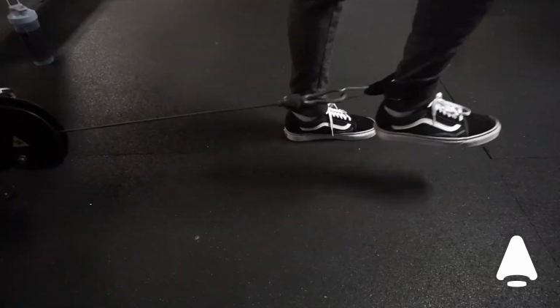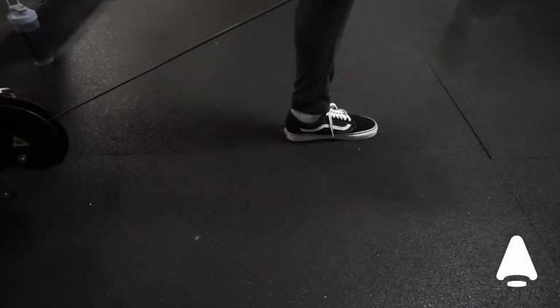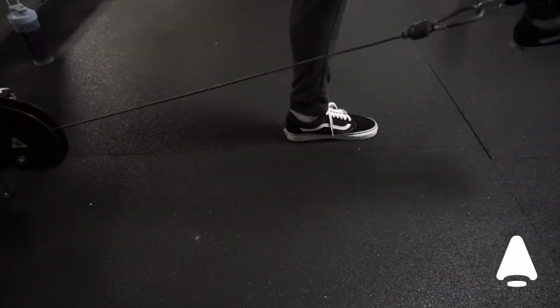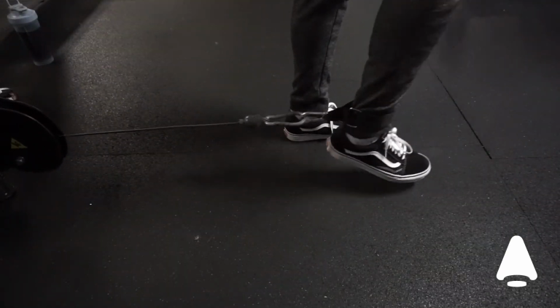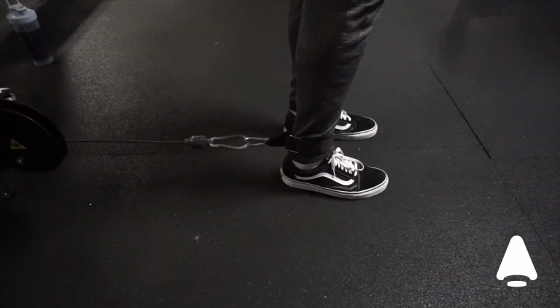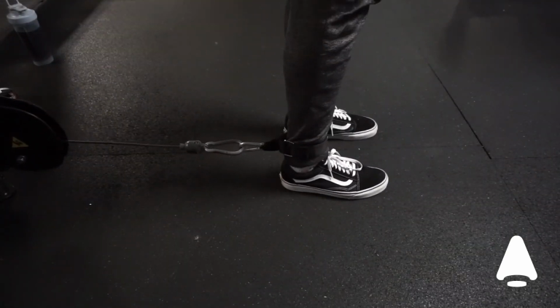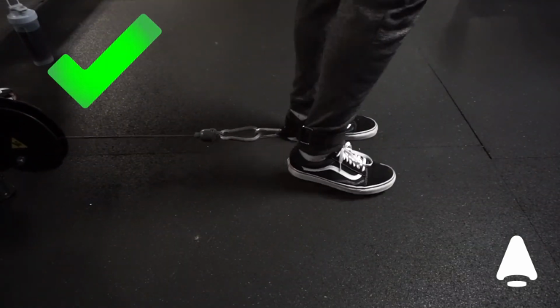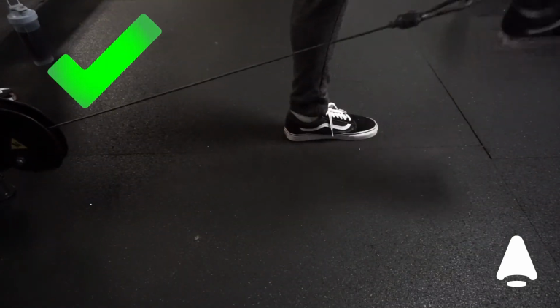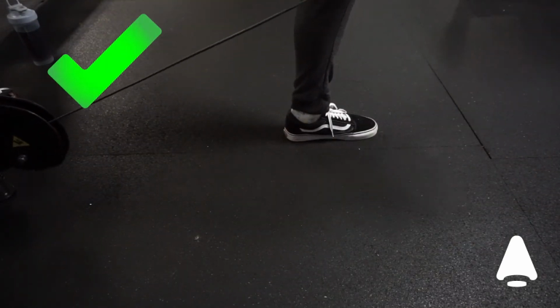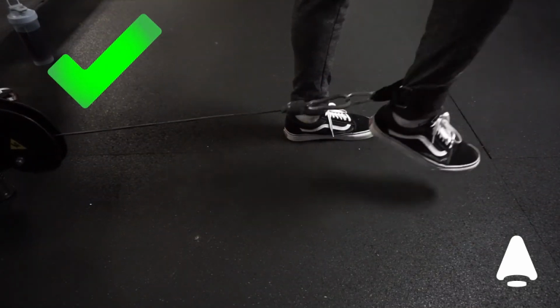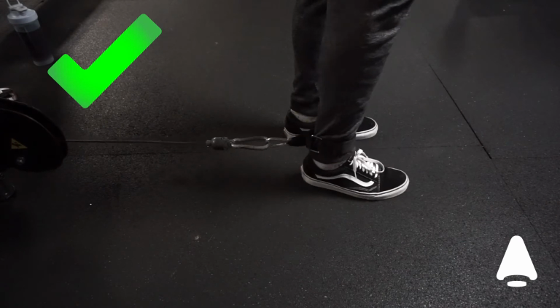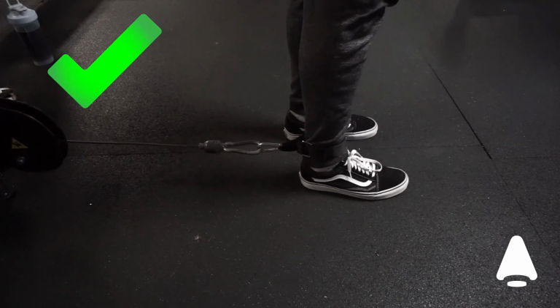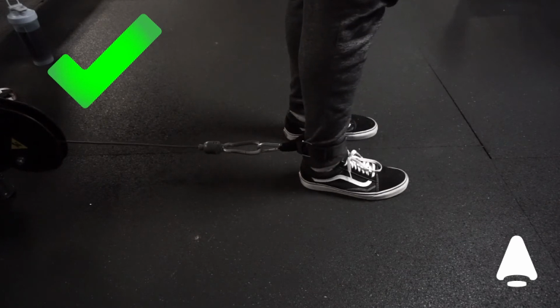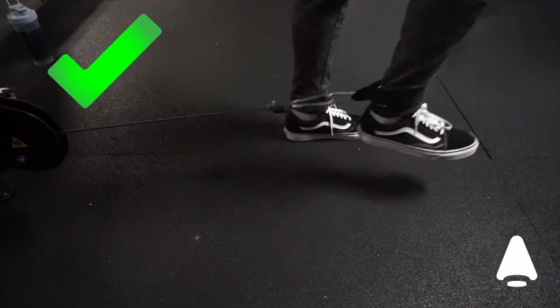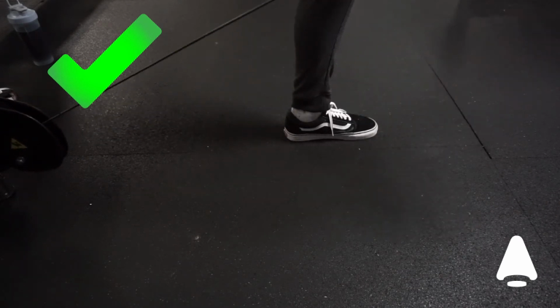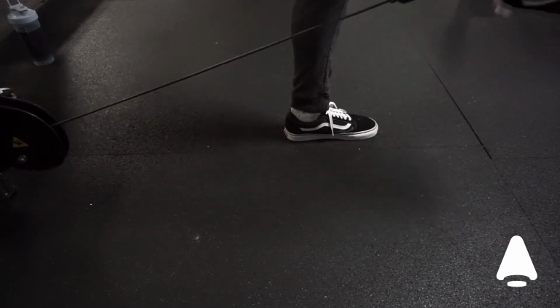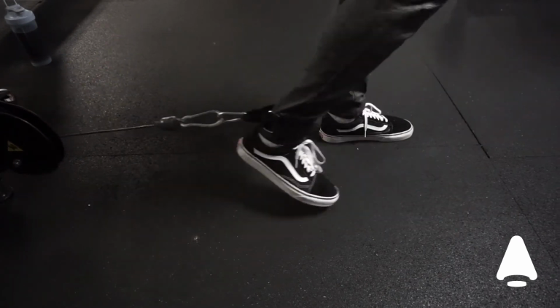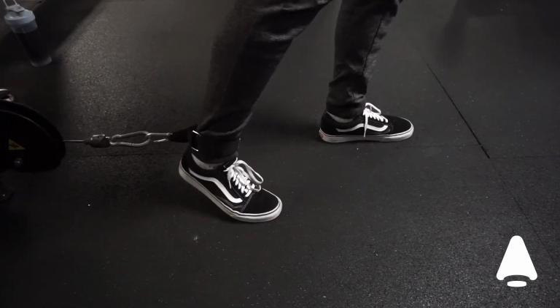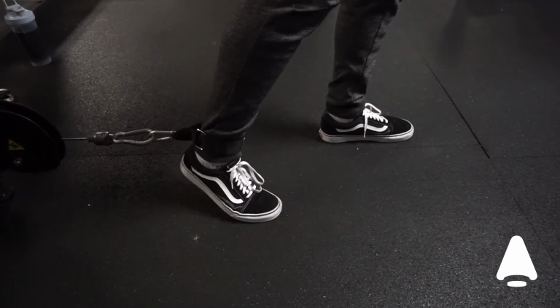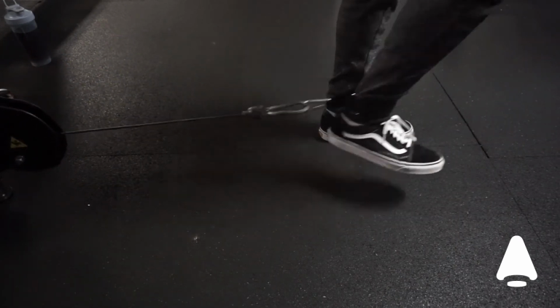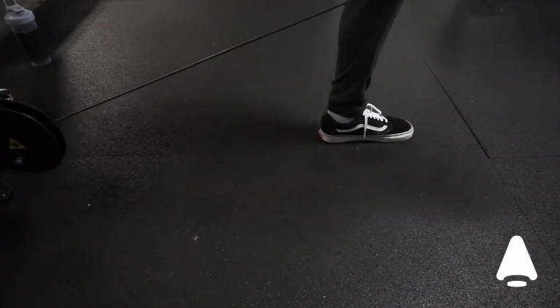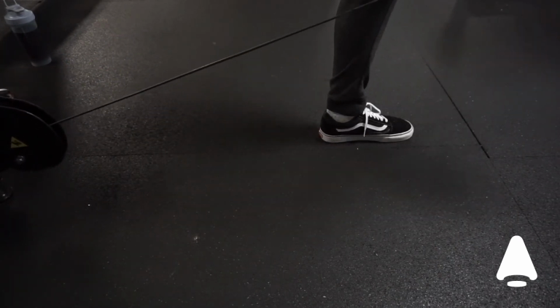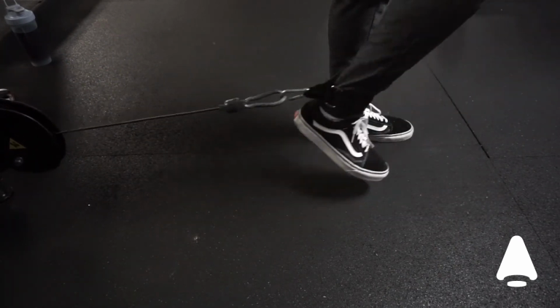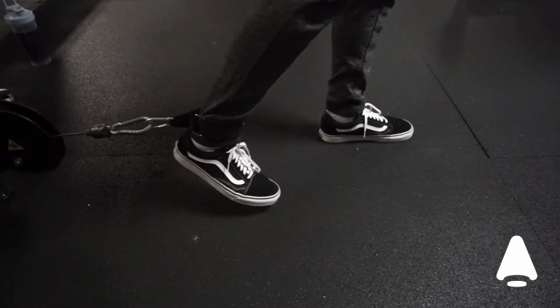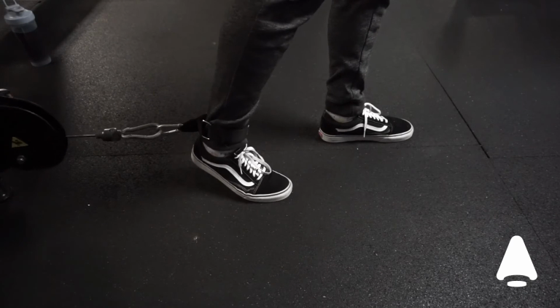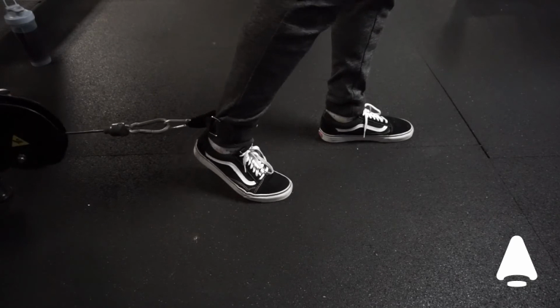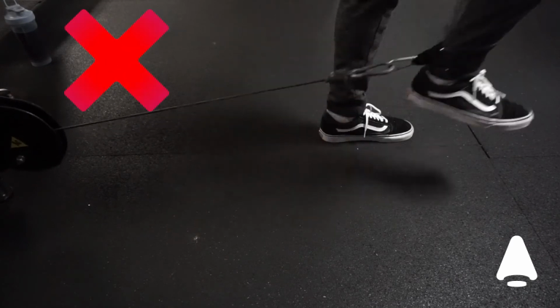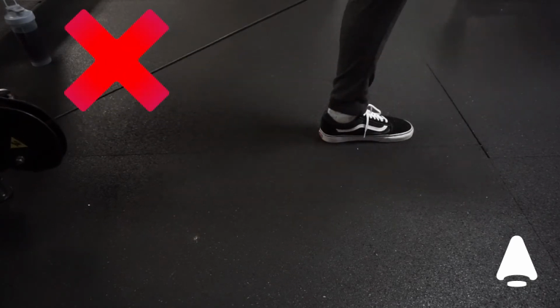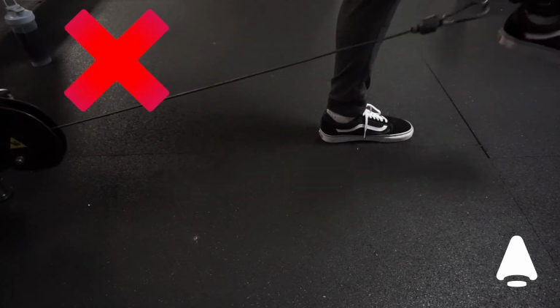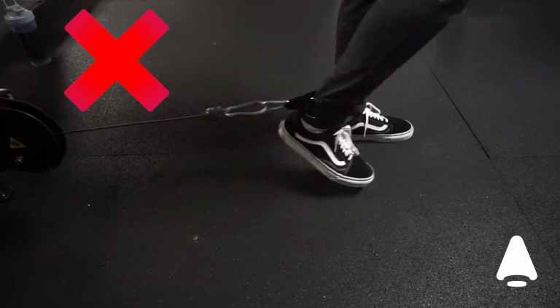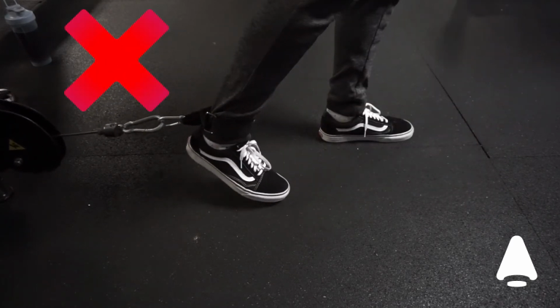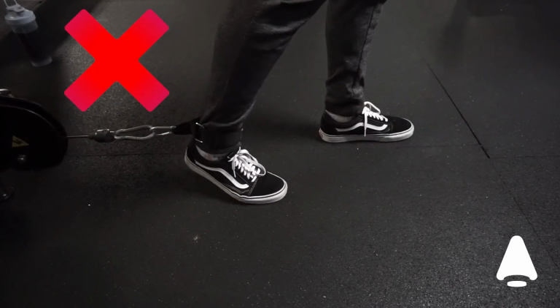To transition to the bottom of the movement, bring your foot down to your starting position. Be careful not to place your foot behind you, since you can increase the risk of injuring your hip flexors by doing so.